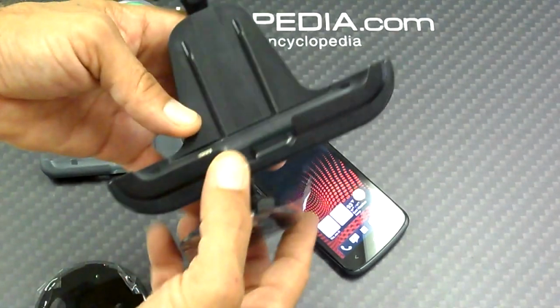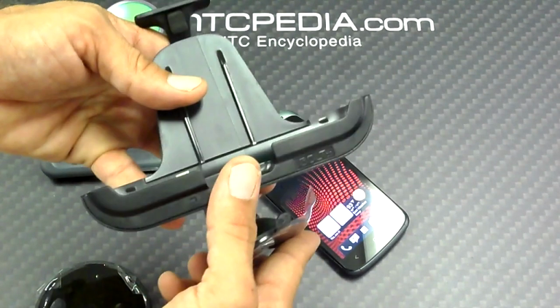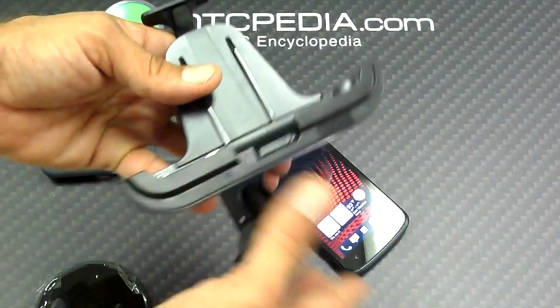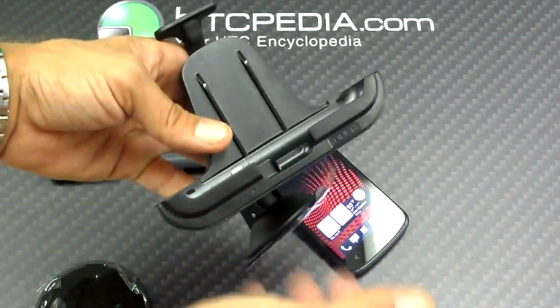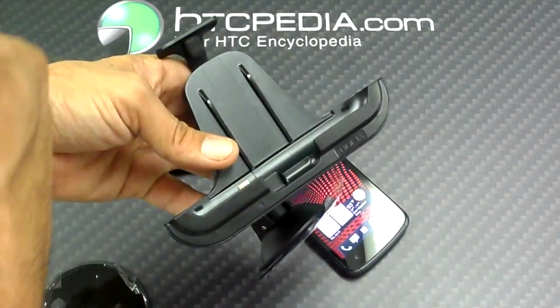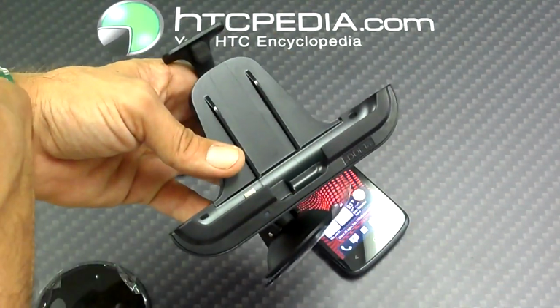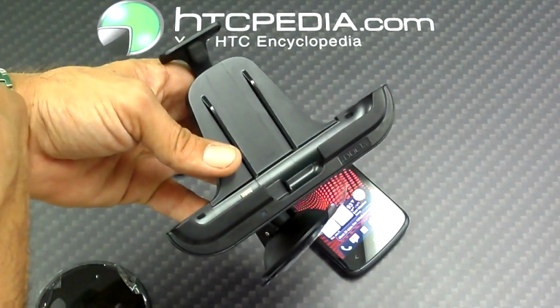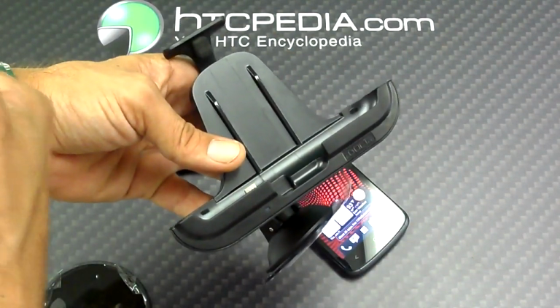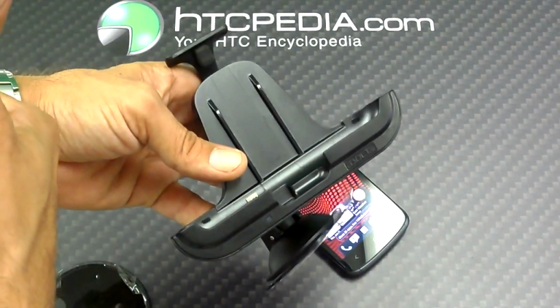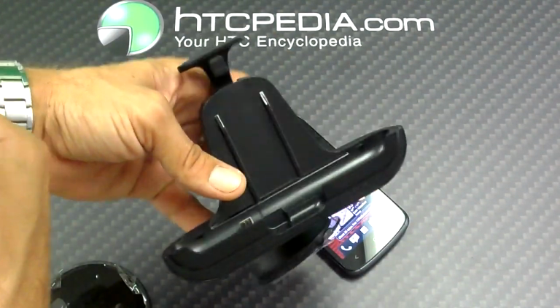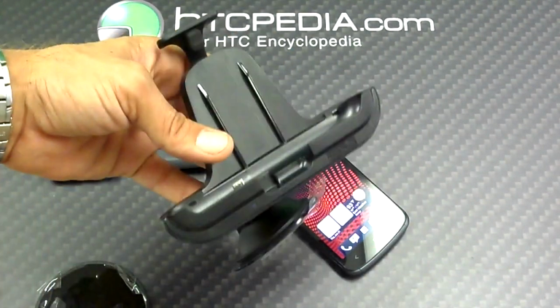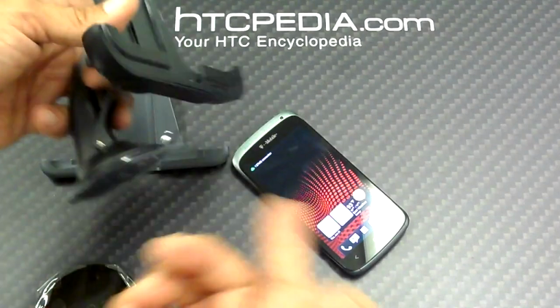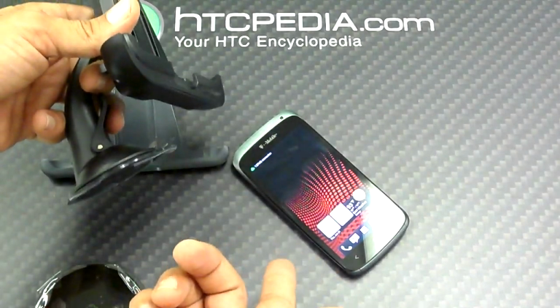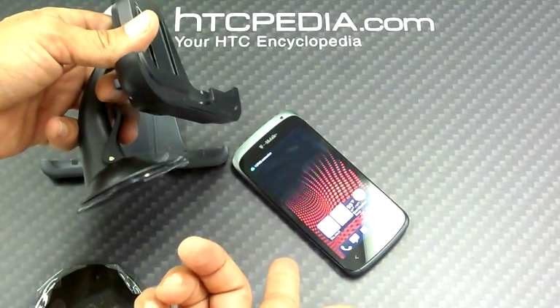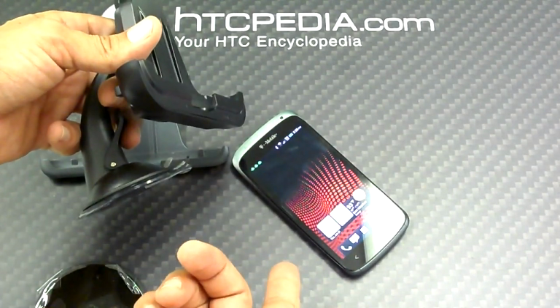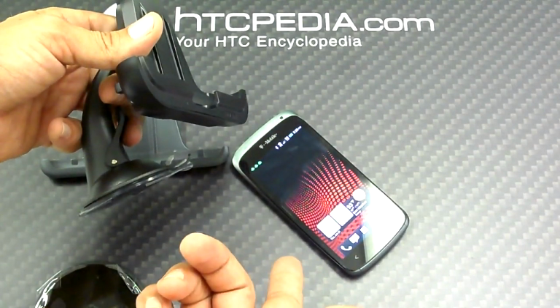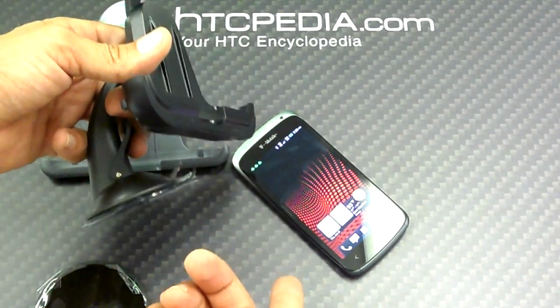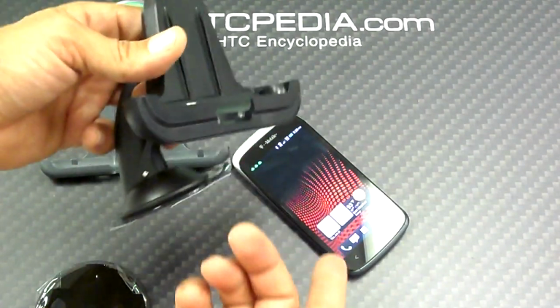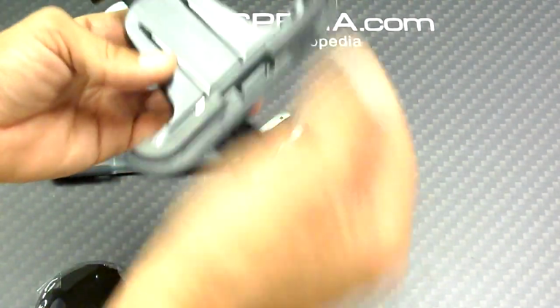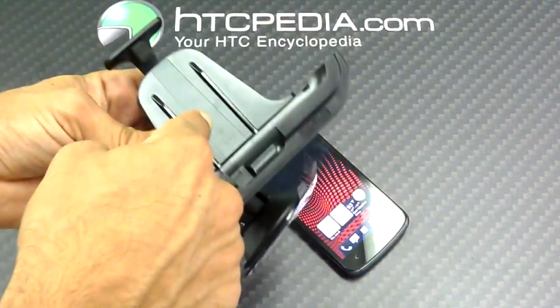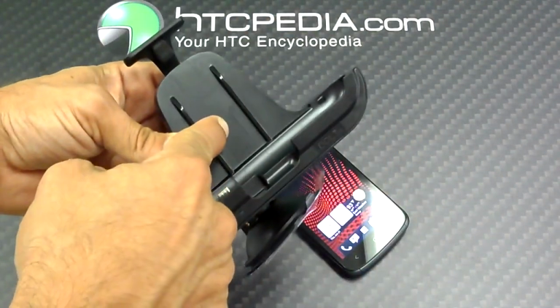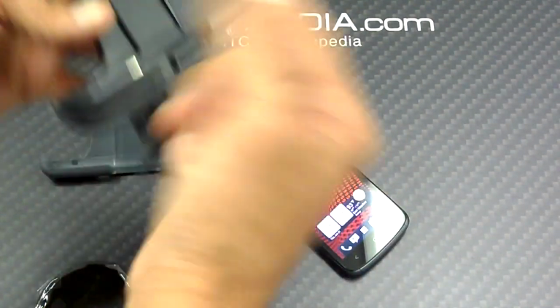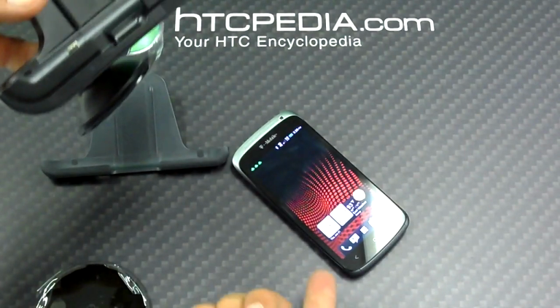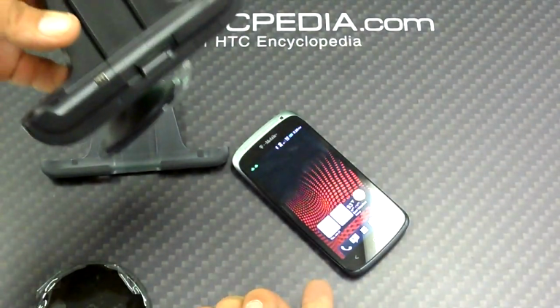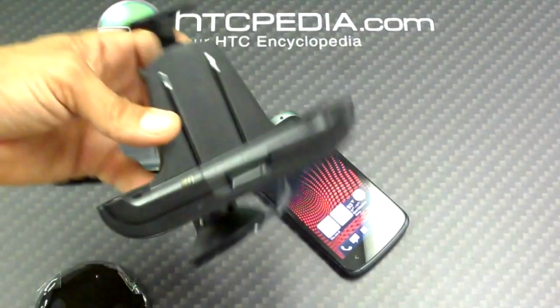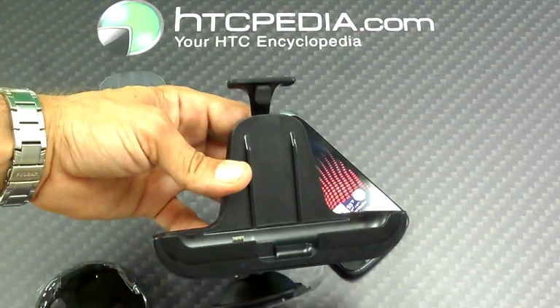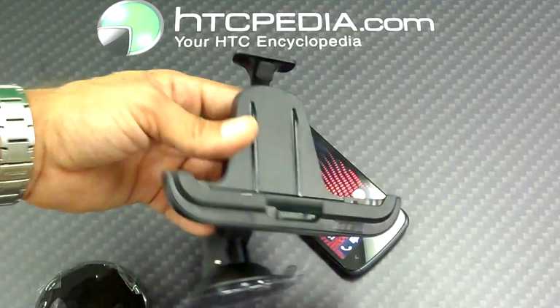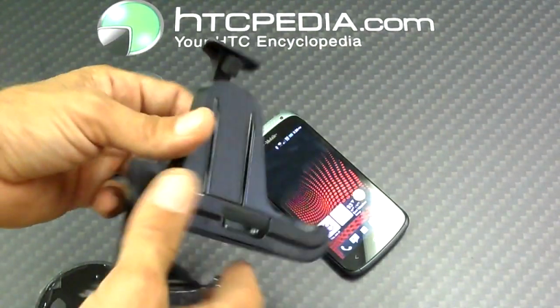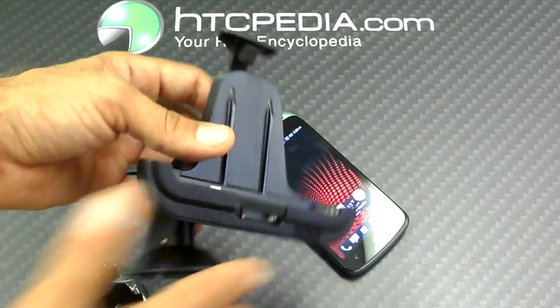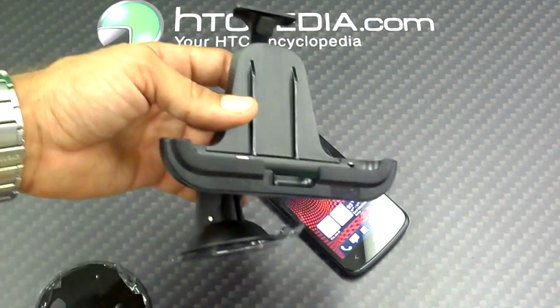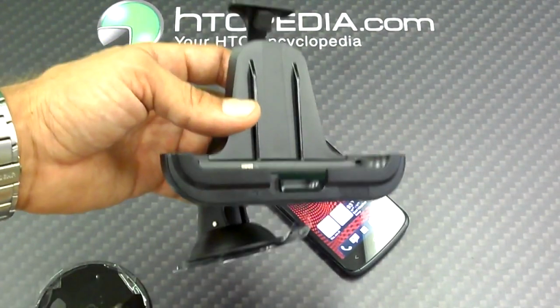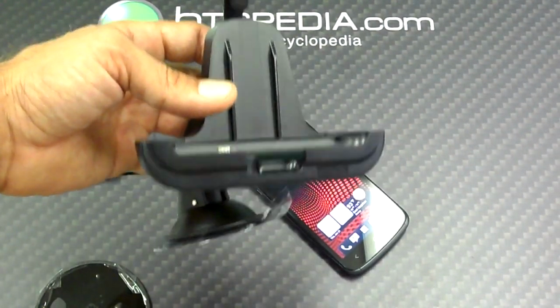So in closing, you can get the HTC One X iBolt charging dock for your car and it works with the HTC One S. One X works with the One S — I think that's amazing. Thank you very much guys, have a great day.